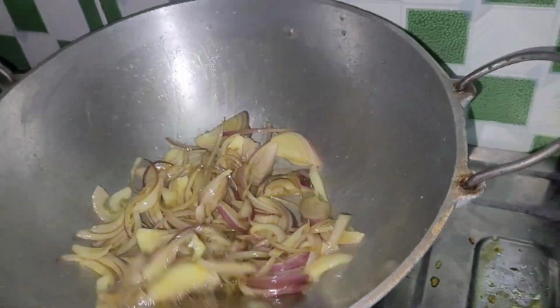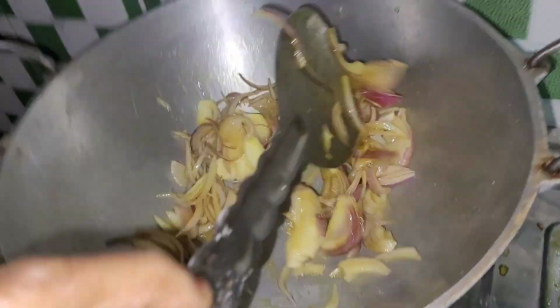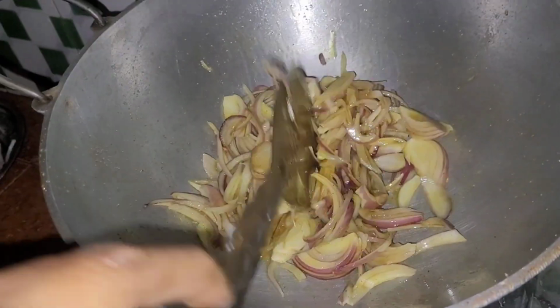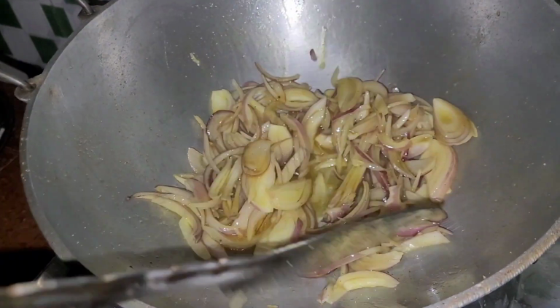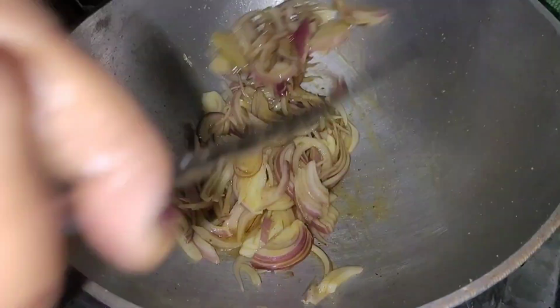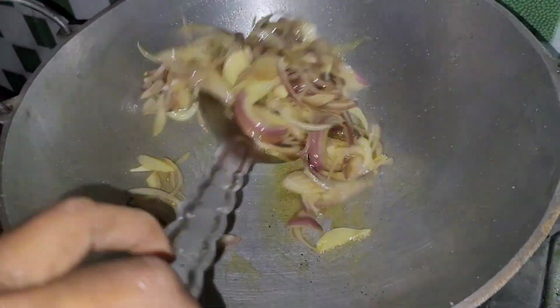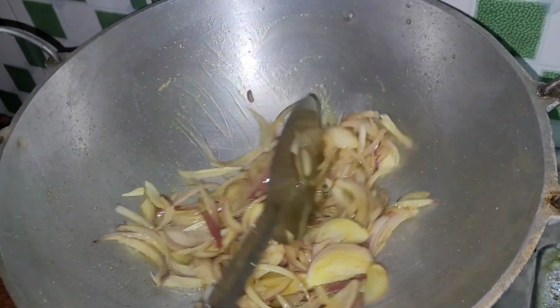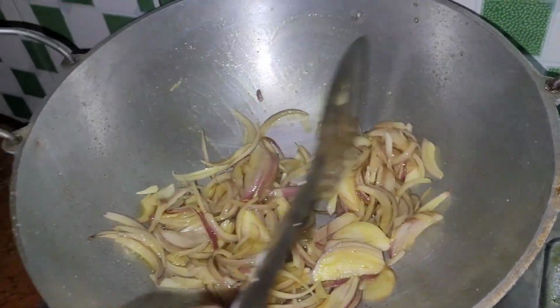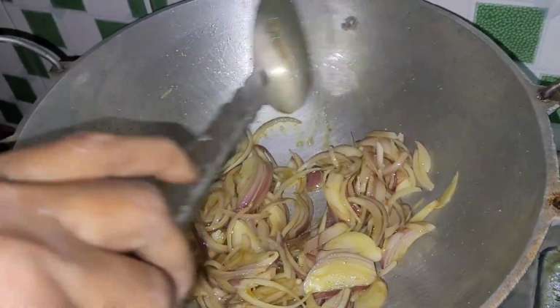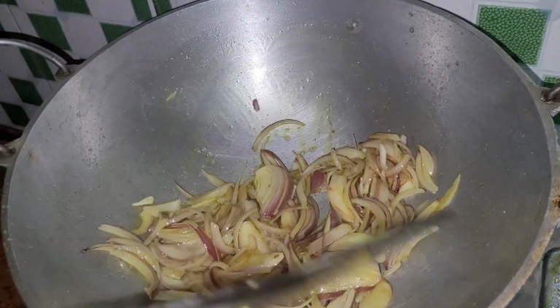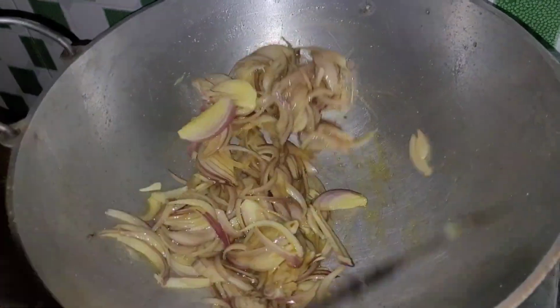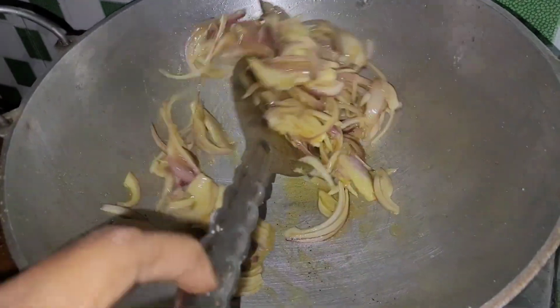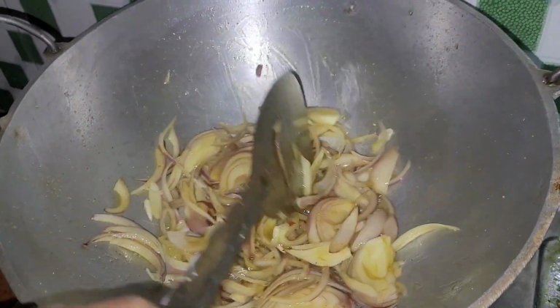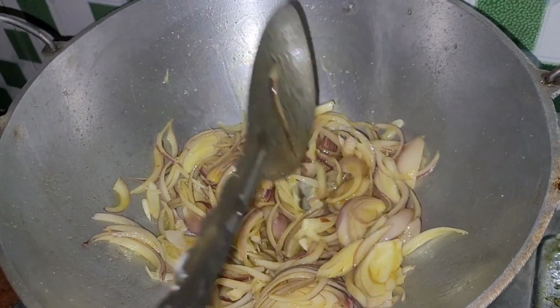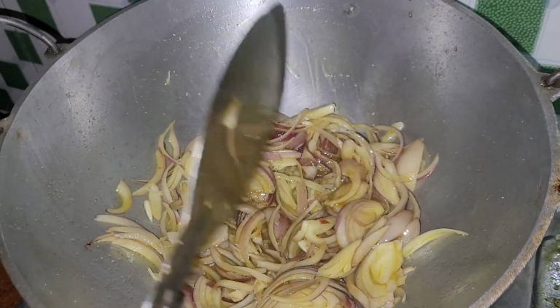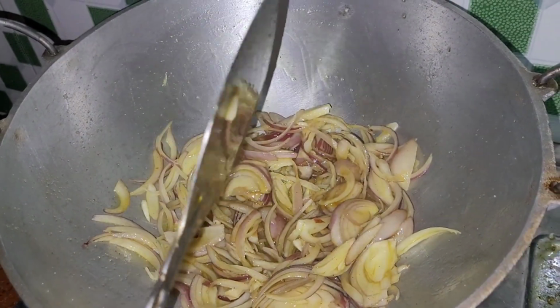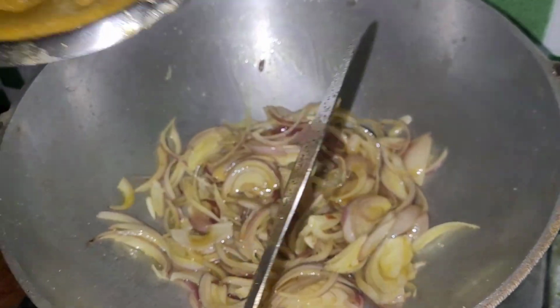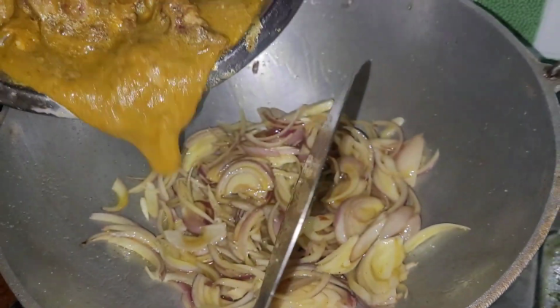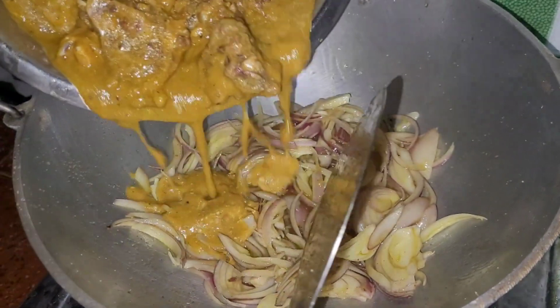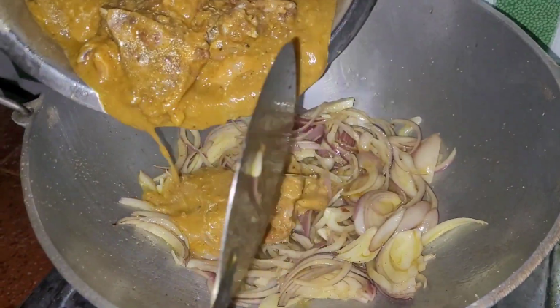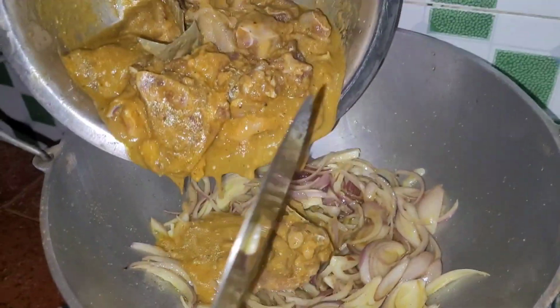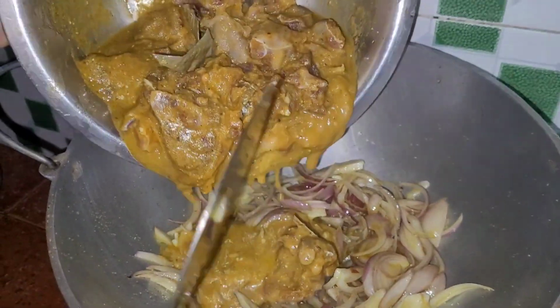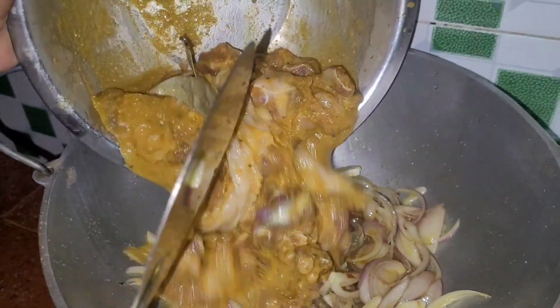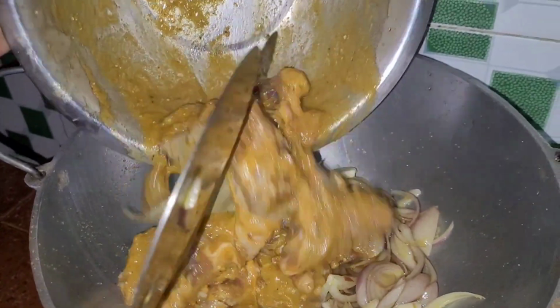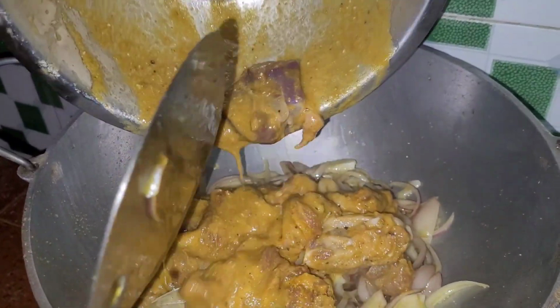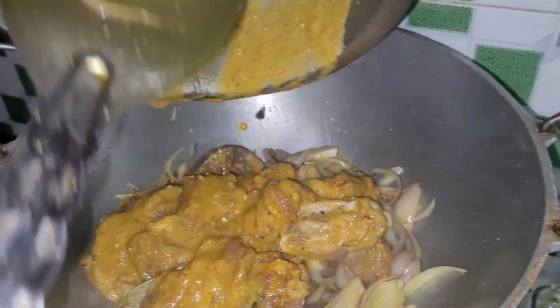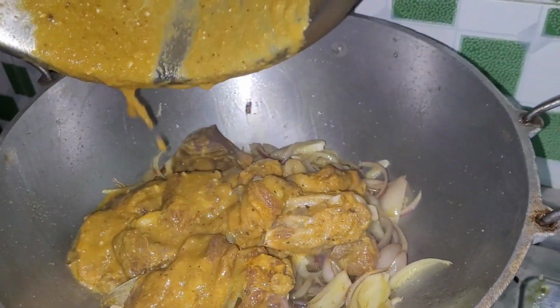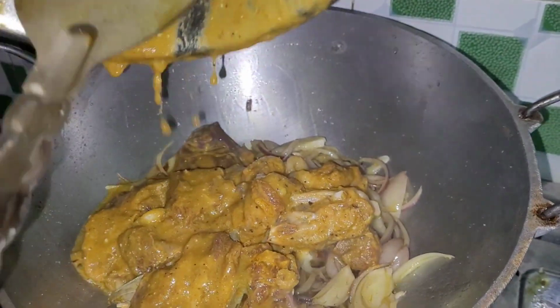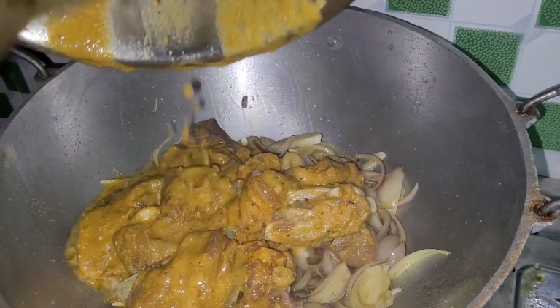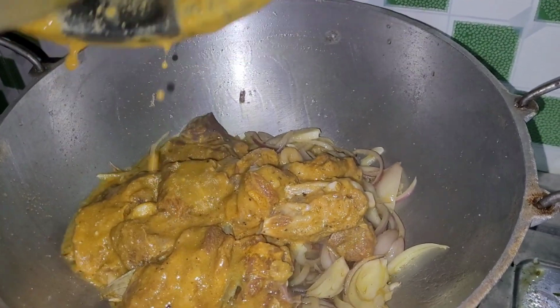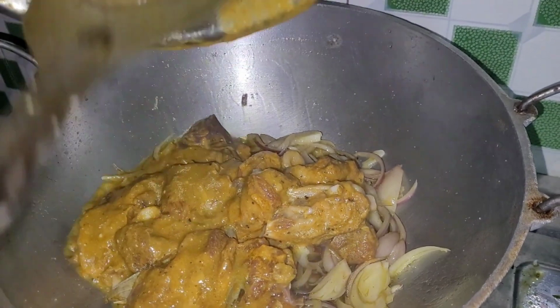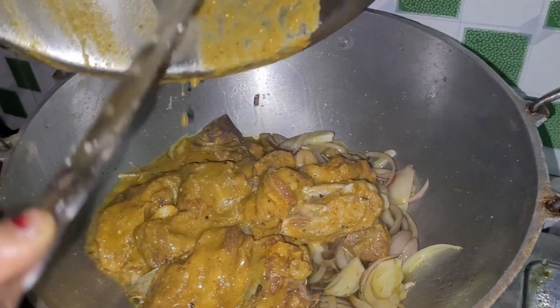After a while, we will boil it at the same time. Let's boil it in the pot for half a minute.